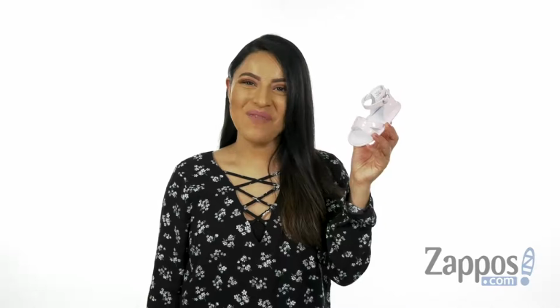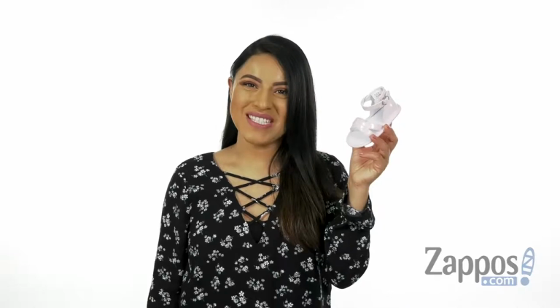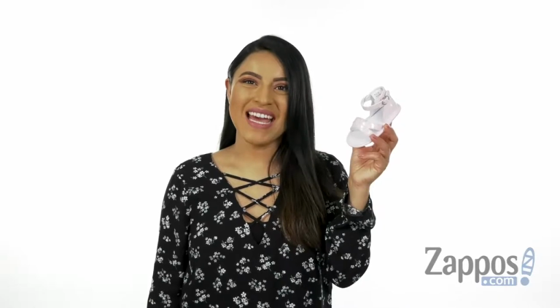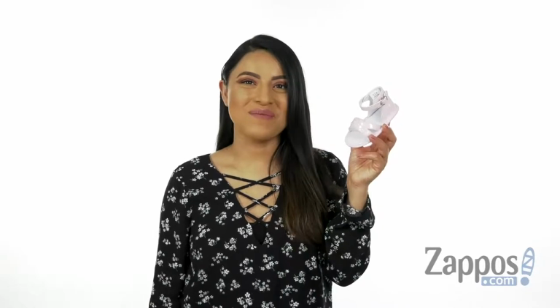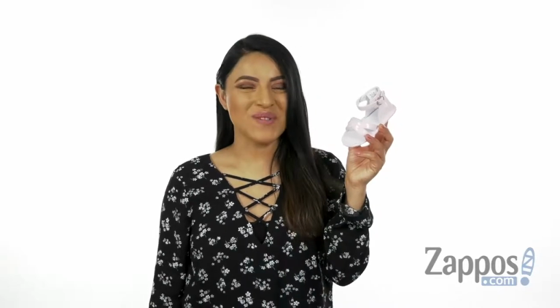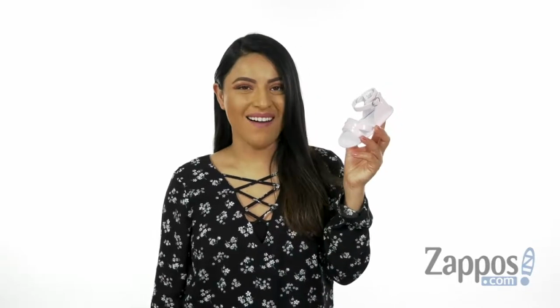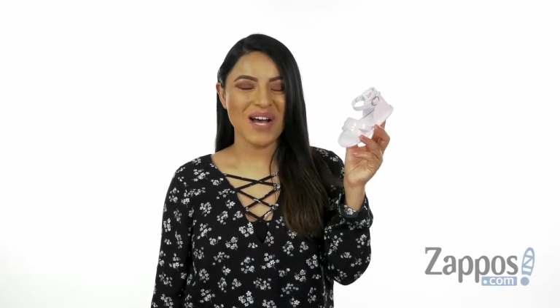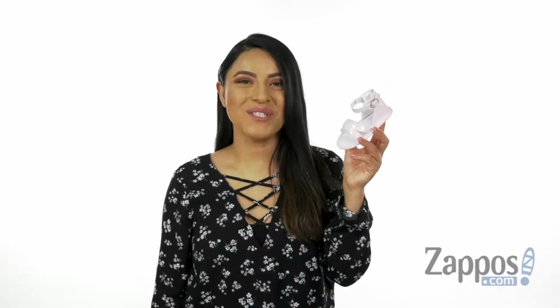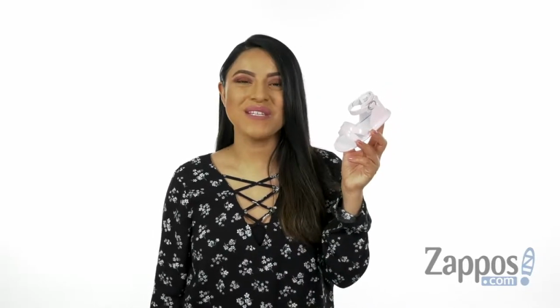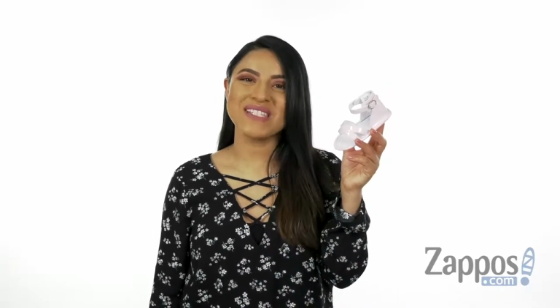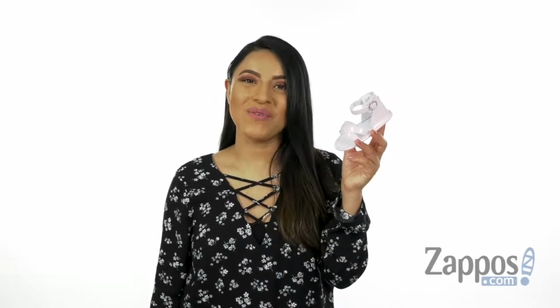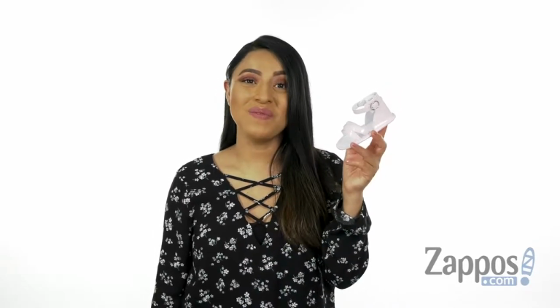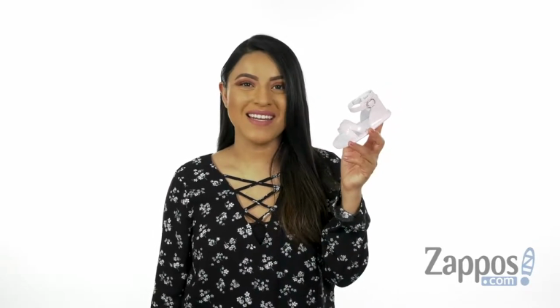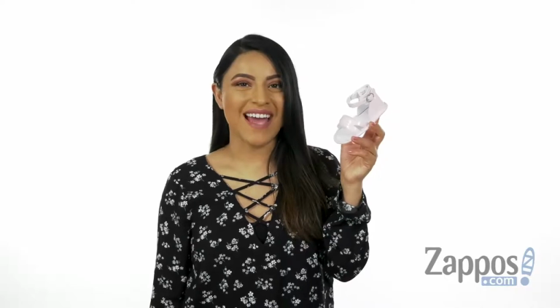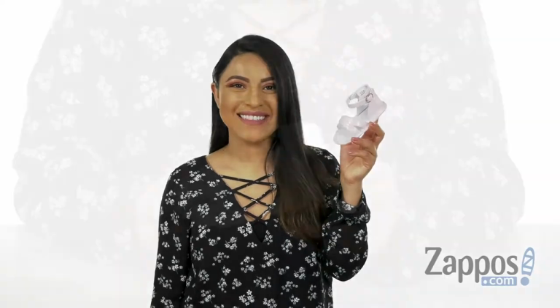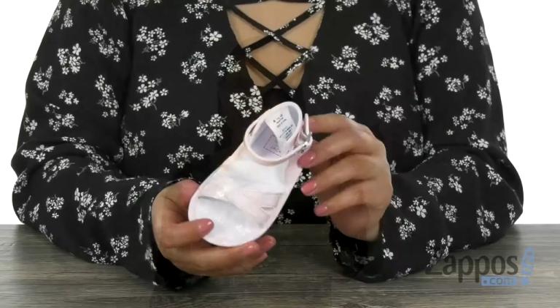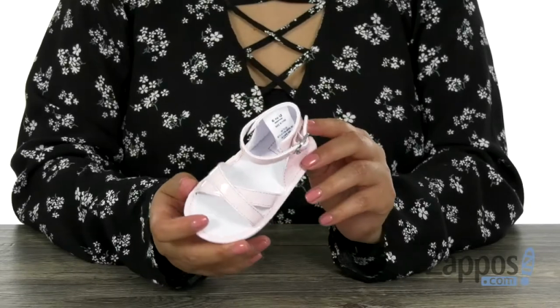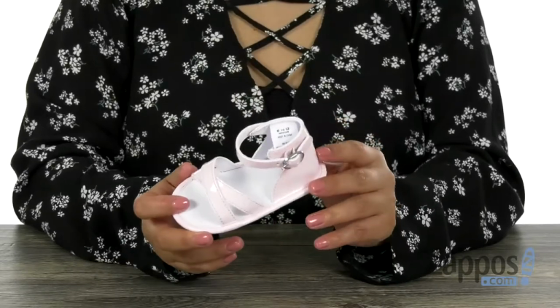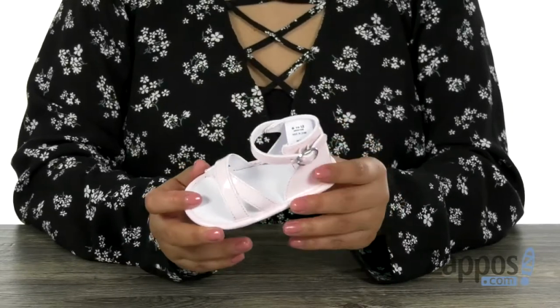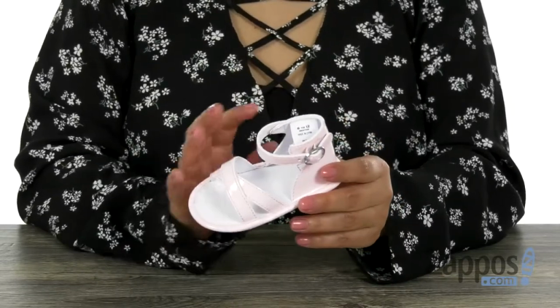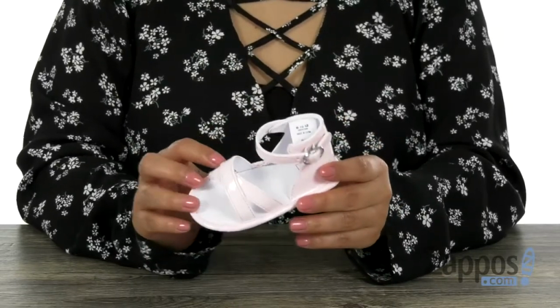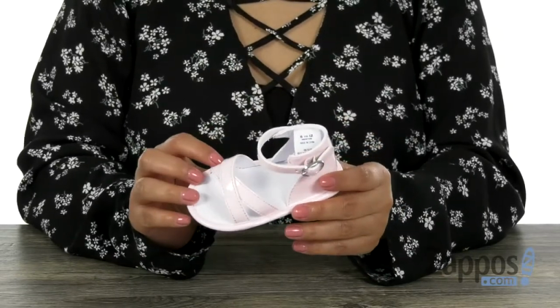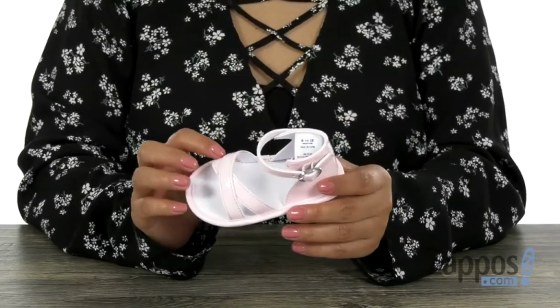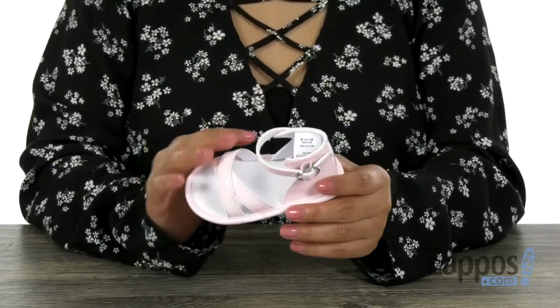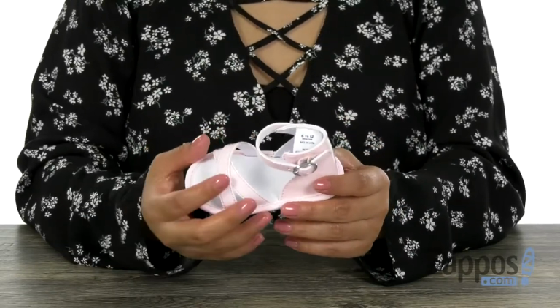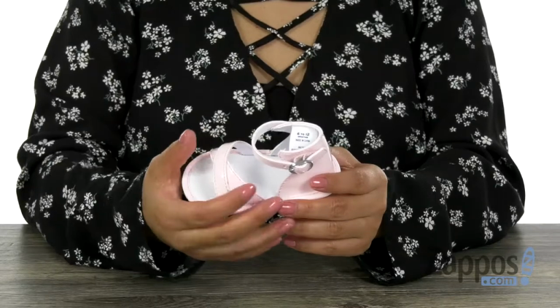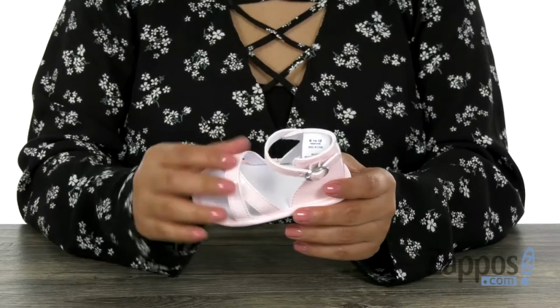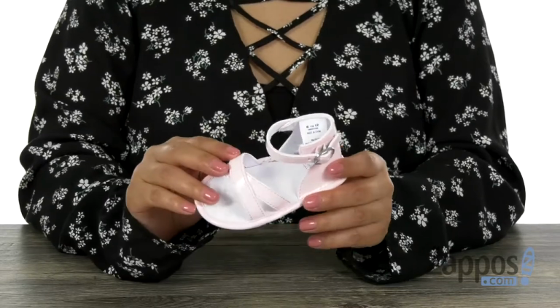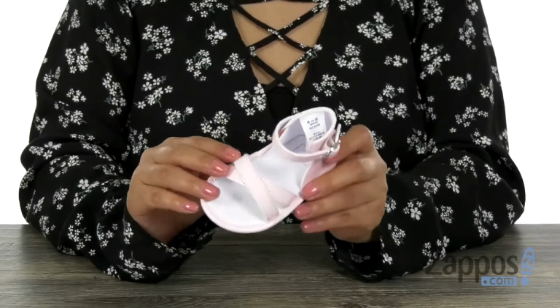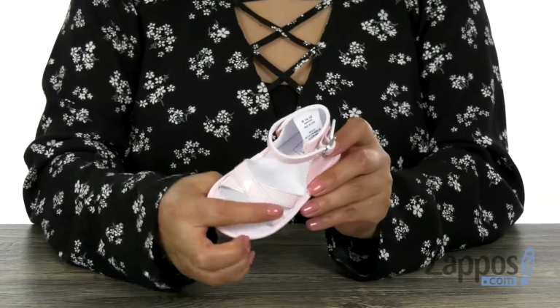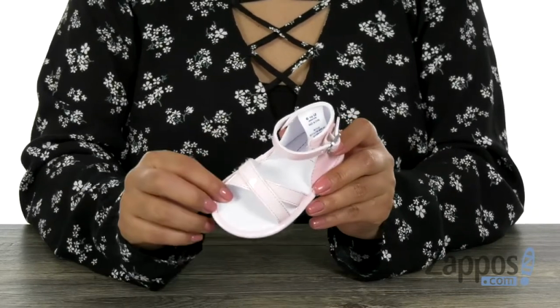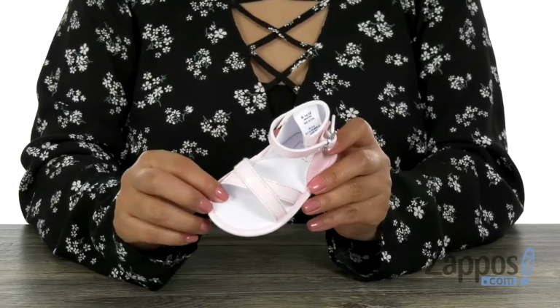Hola, mi nombre es Nelly and I'm from zappos.com. I'm here to show you a simple sandal from Janie and Jack. Here we have this super cute pair, it's great for spring or summer. It has a strappy design with a man-made upper, and I love the open toe